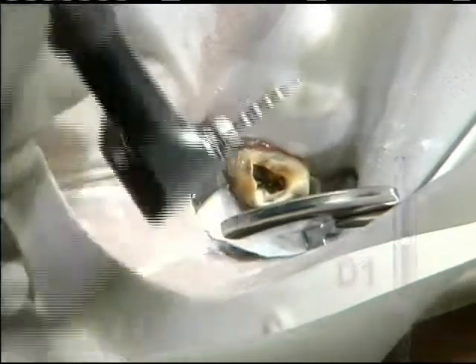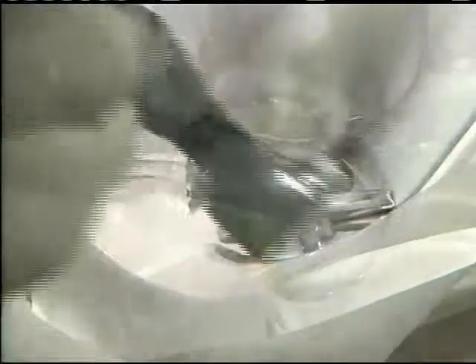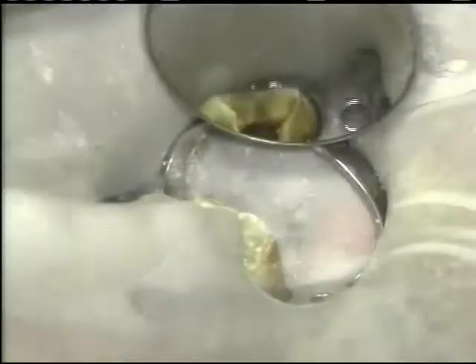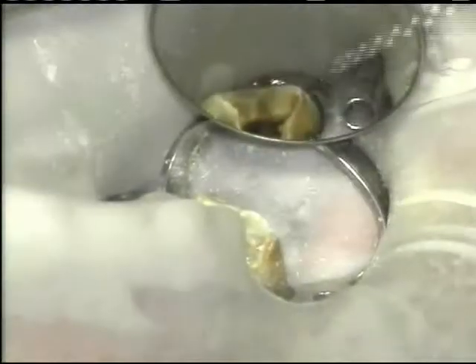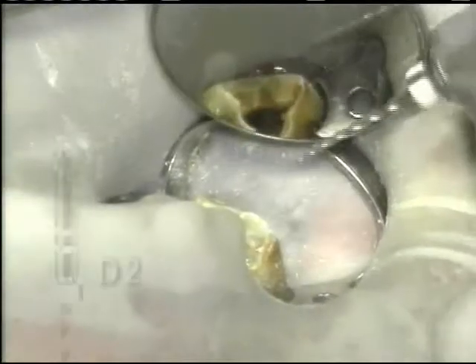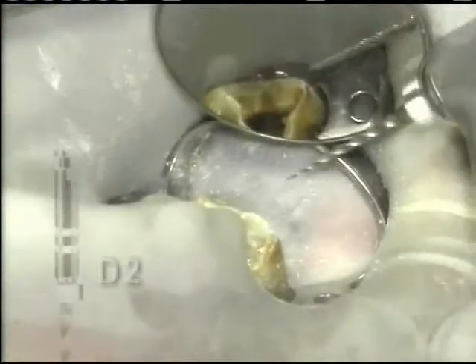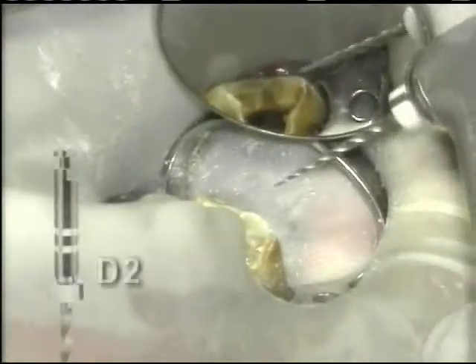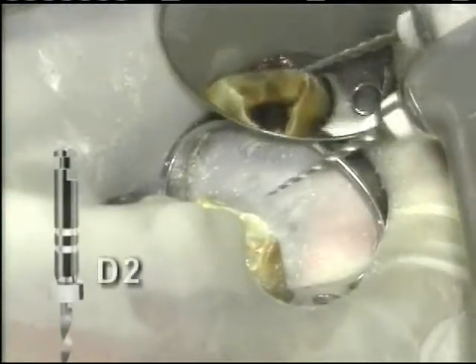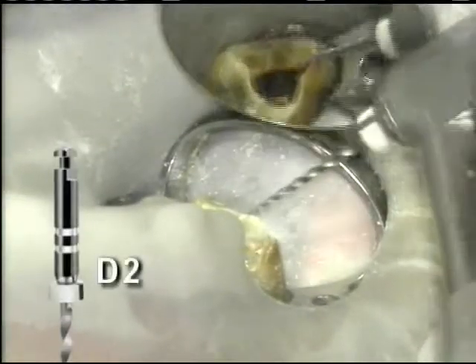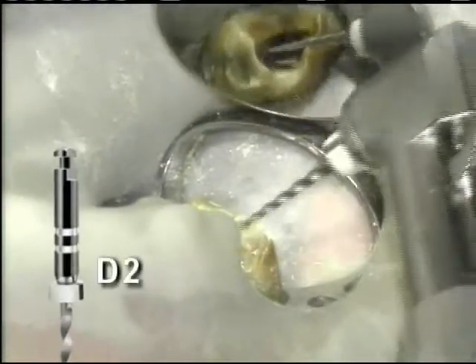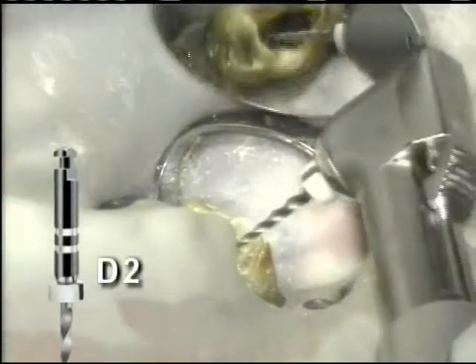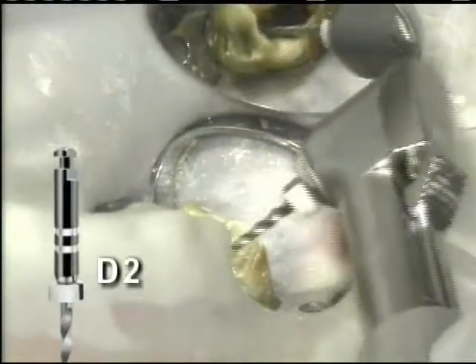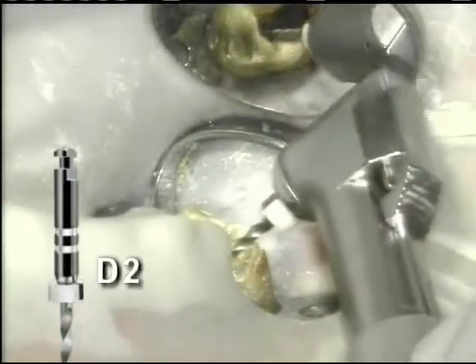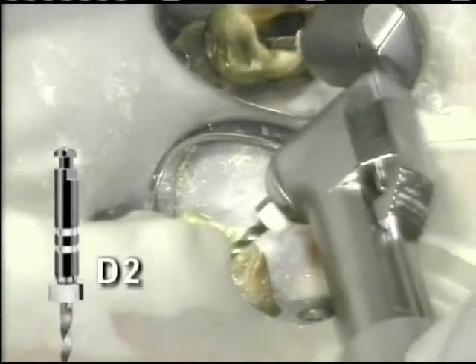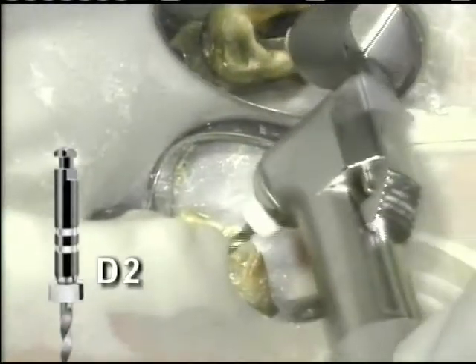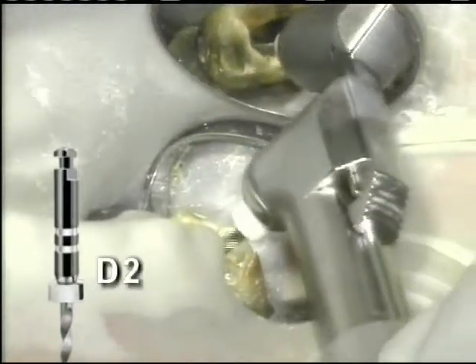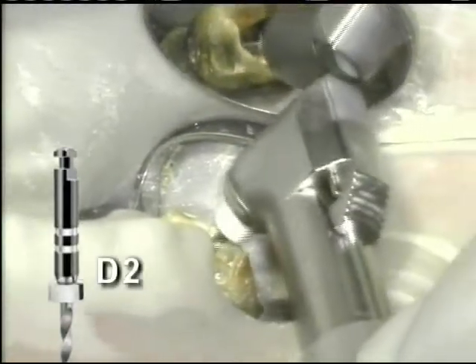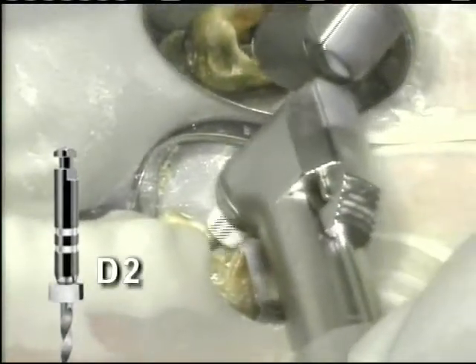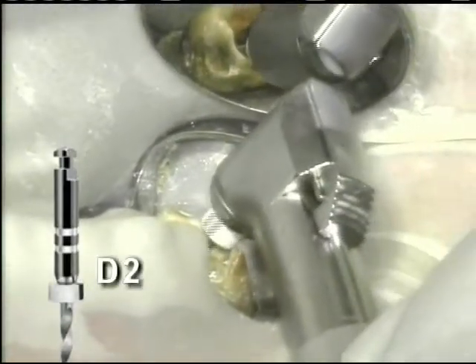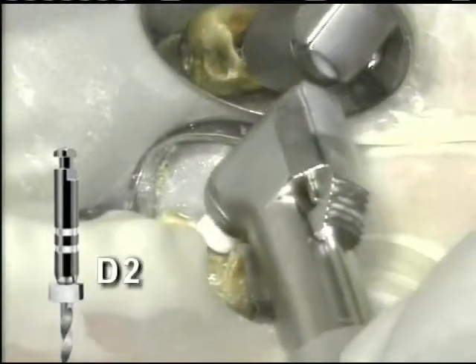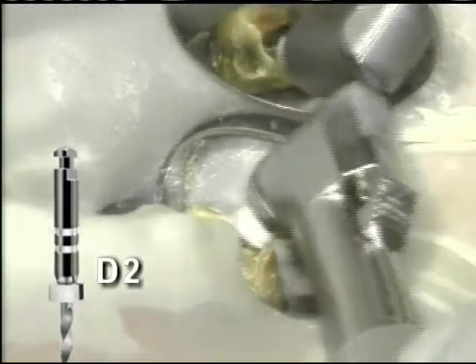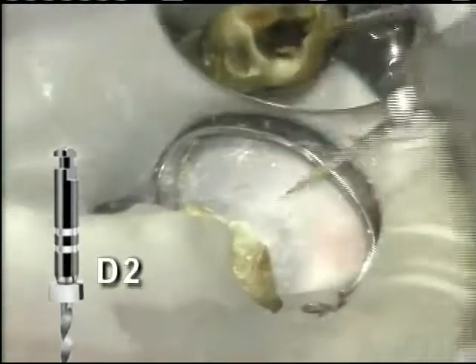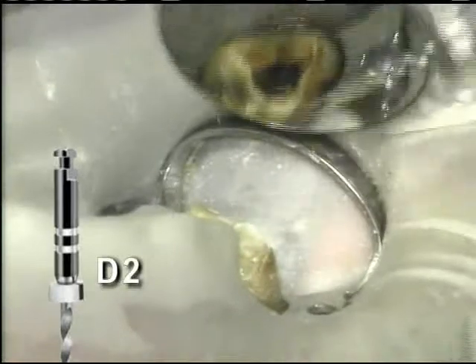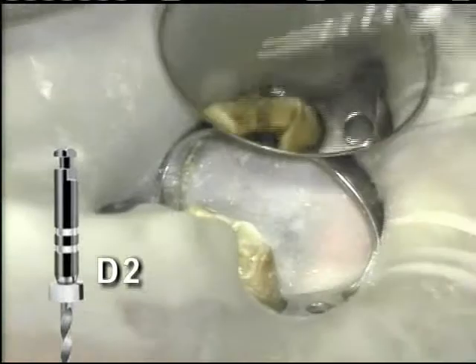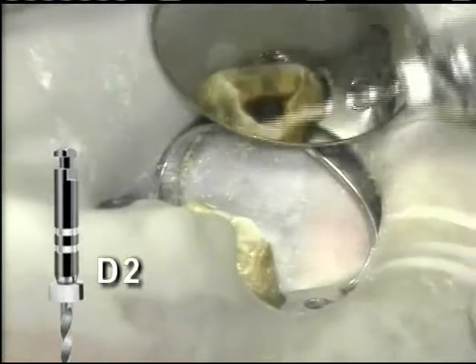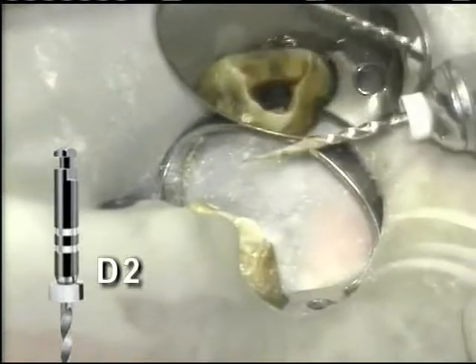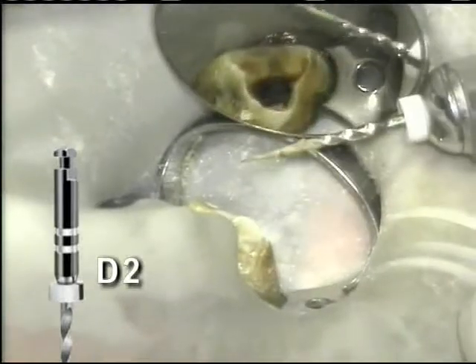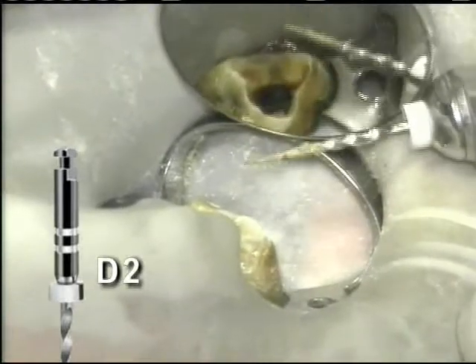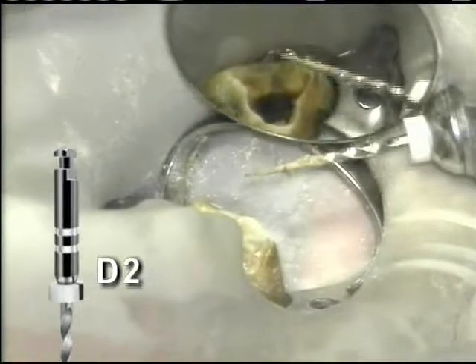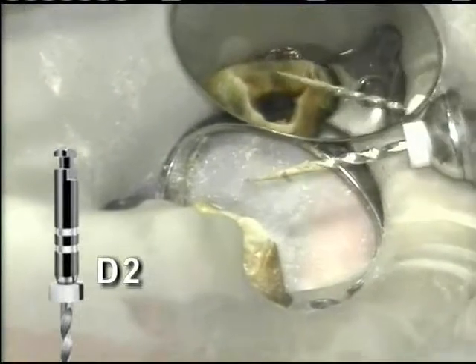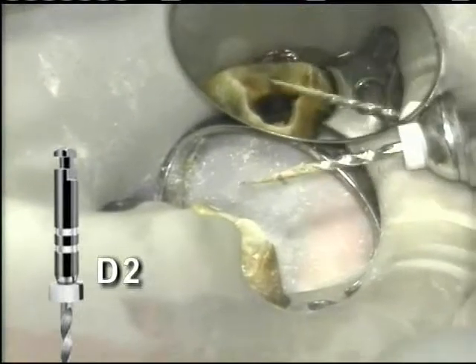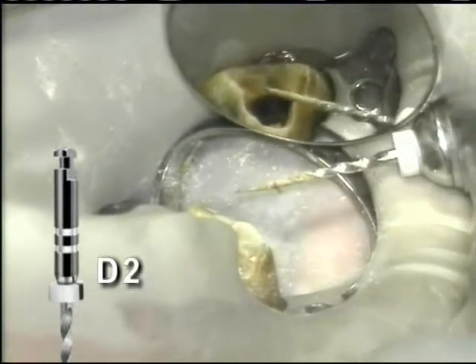The D2 is used next to progressively work the middle third. The removal, inspection and cleaning steps are included here, too.